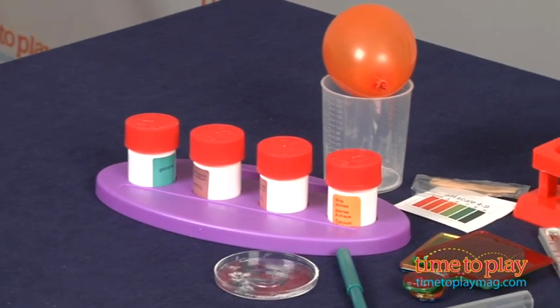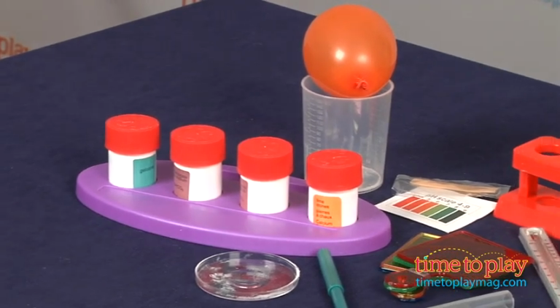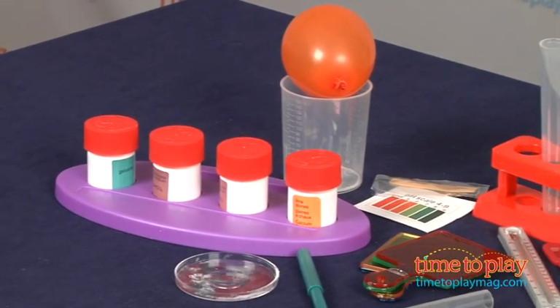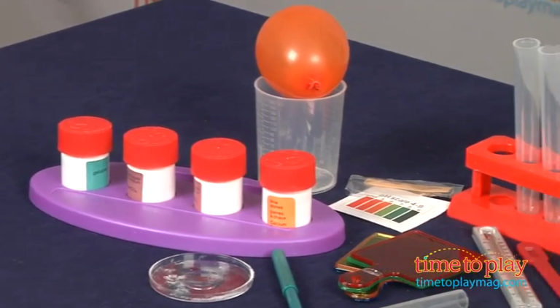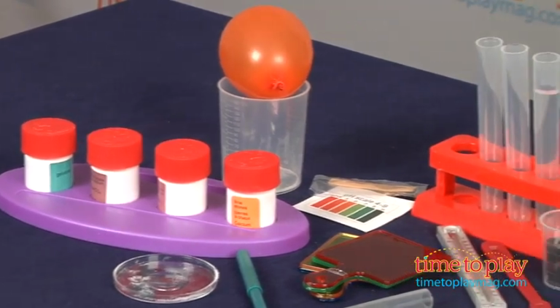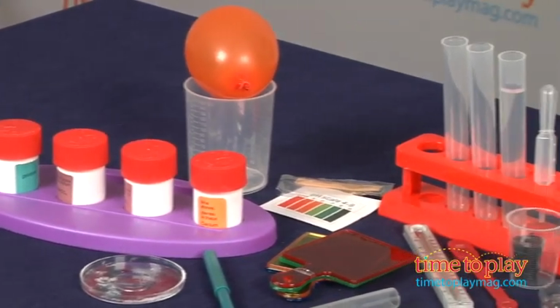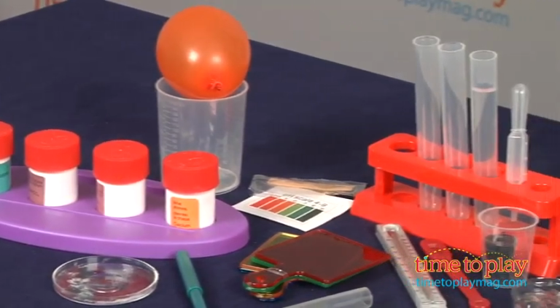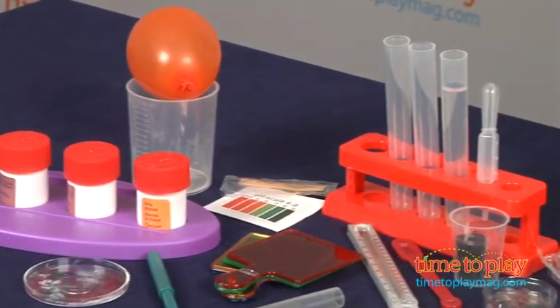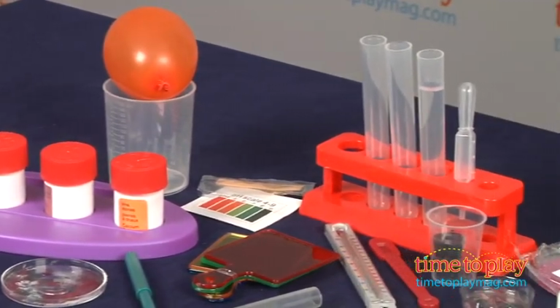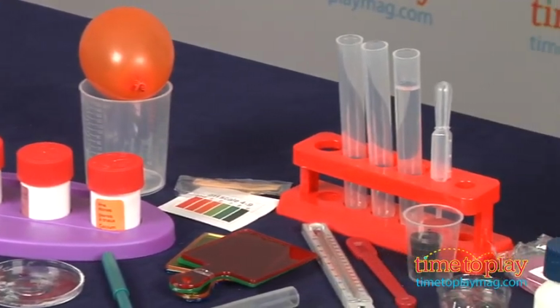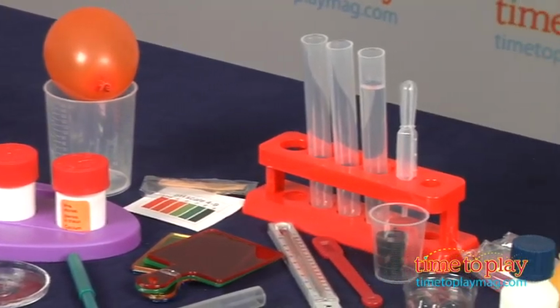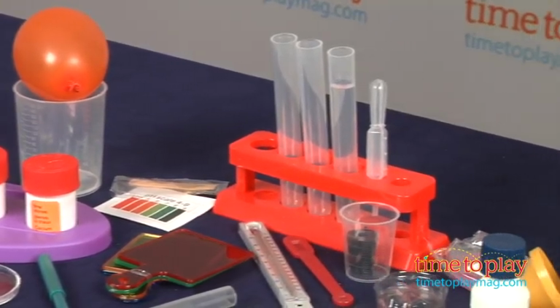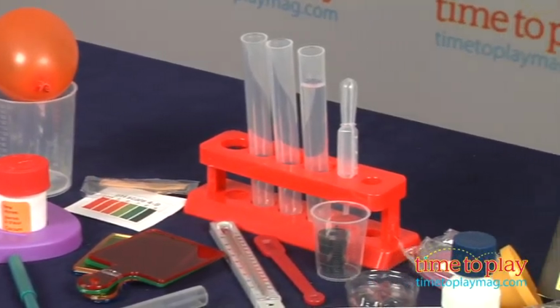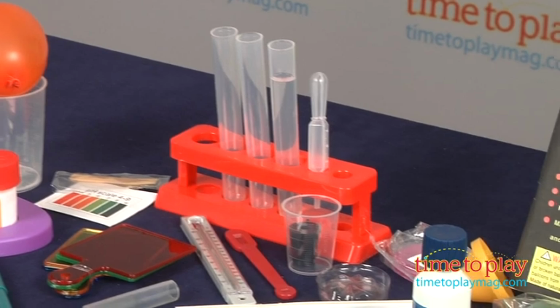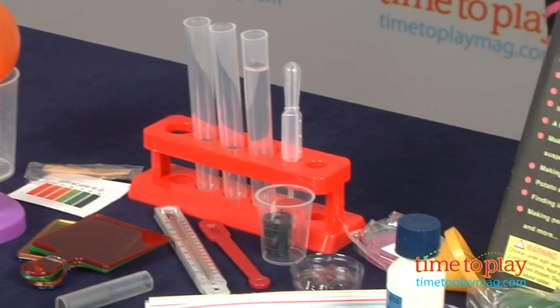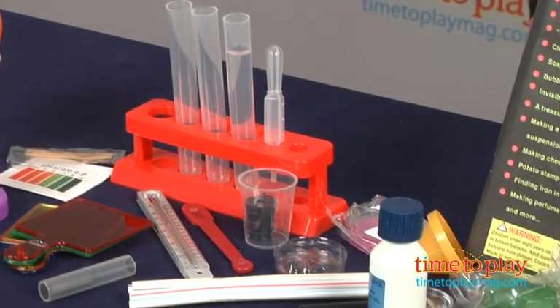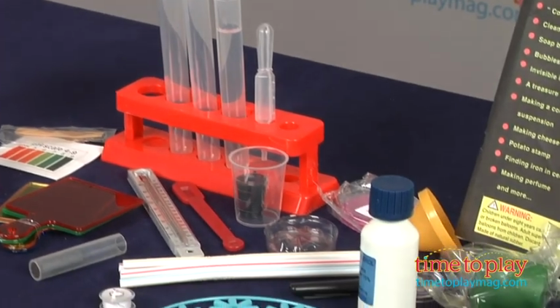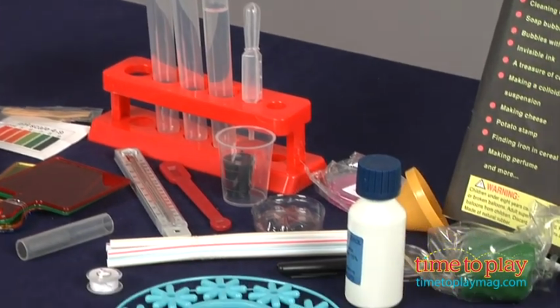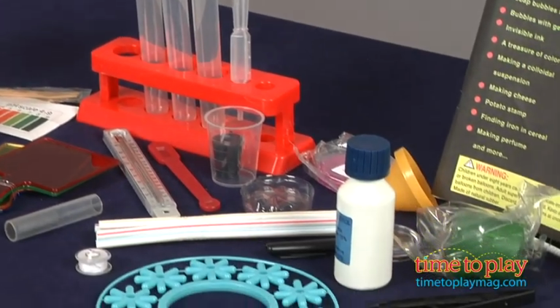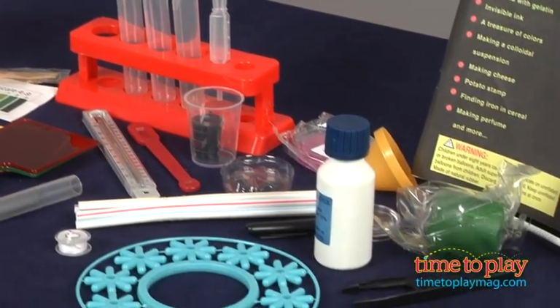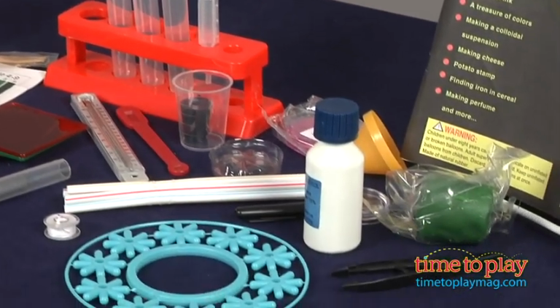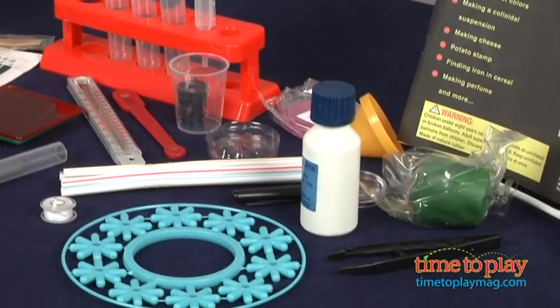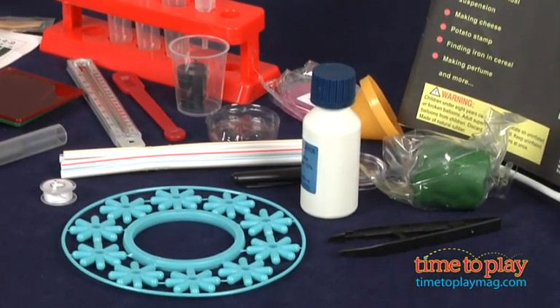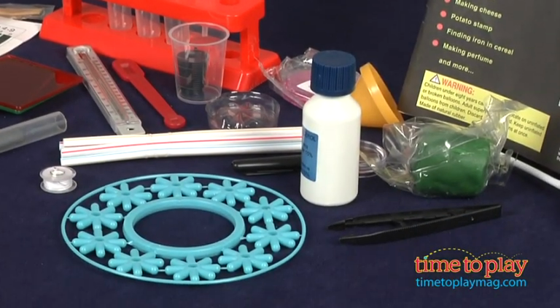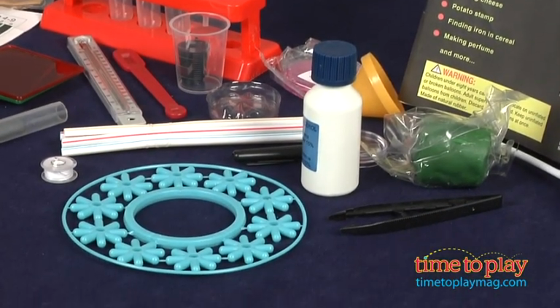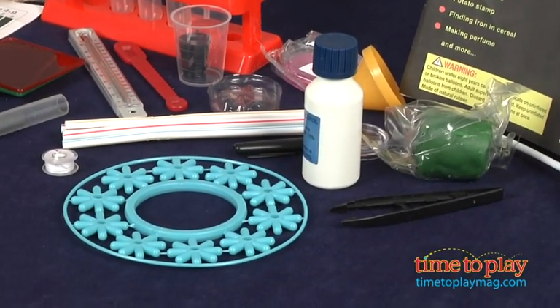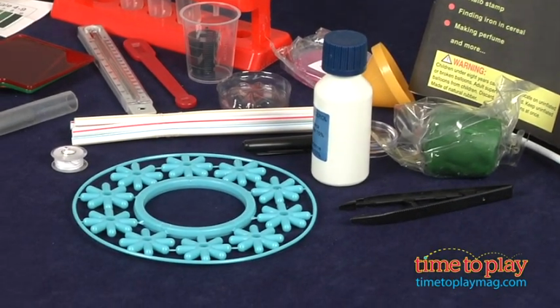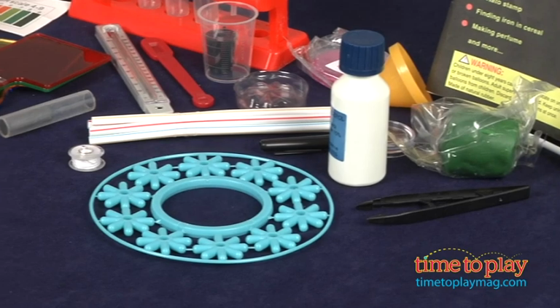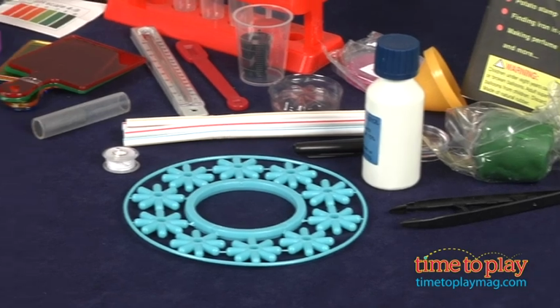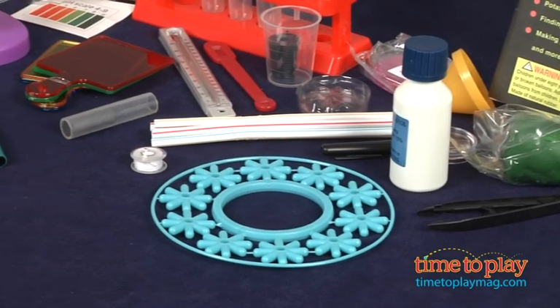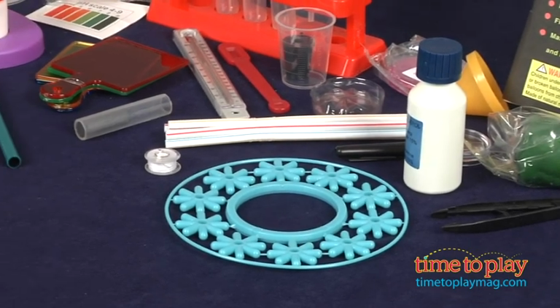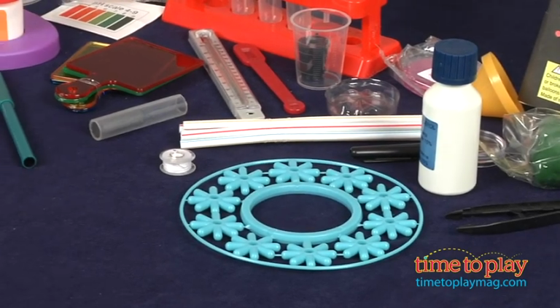This comes with a lot of supplies, but you'll still need to provide additional supplies for most of the experiments. So it helps to read through your chosen experiment before you start to make sure that you have everything you need.